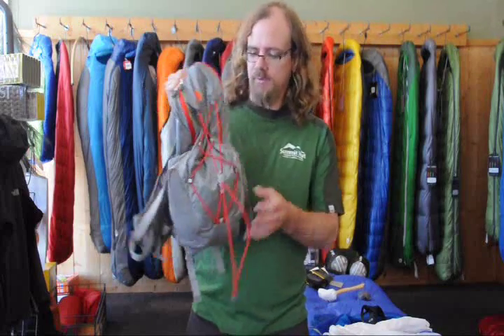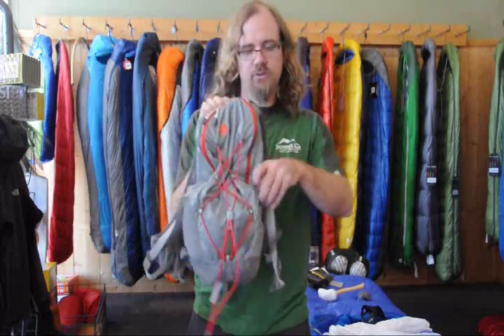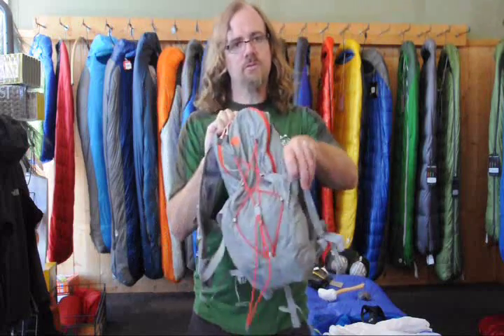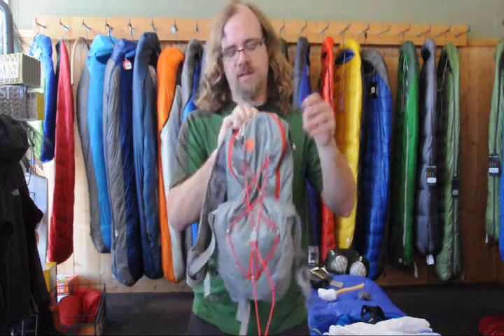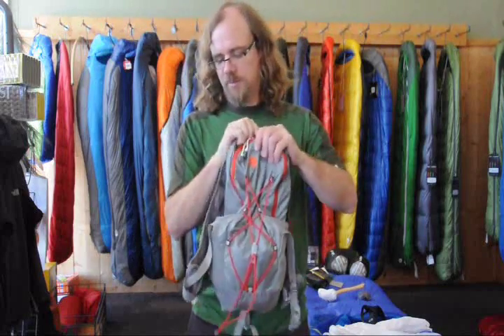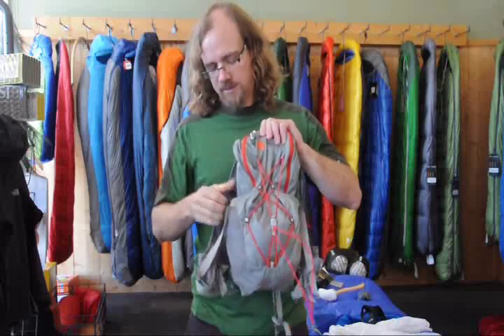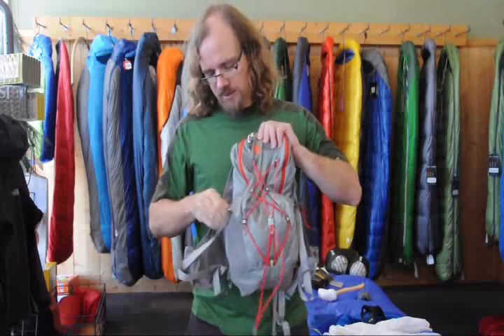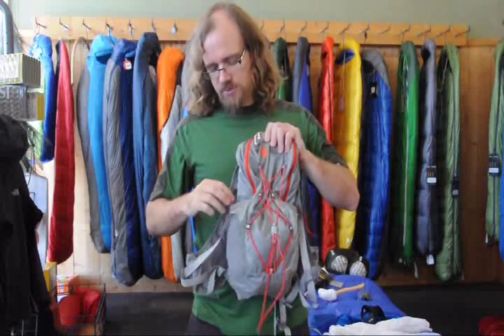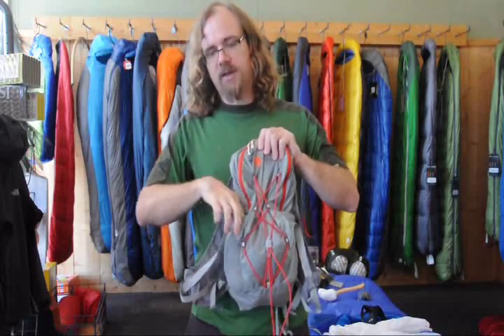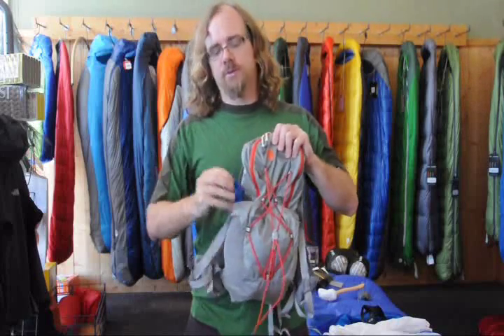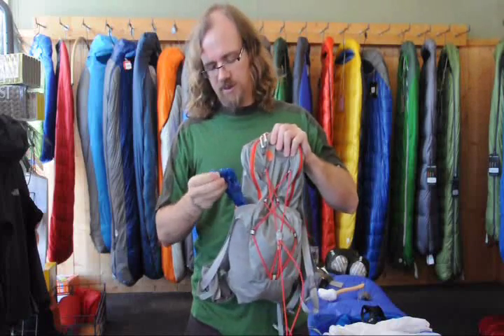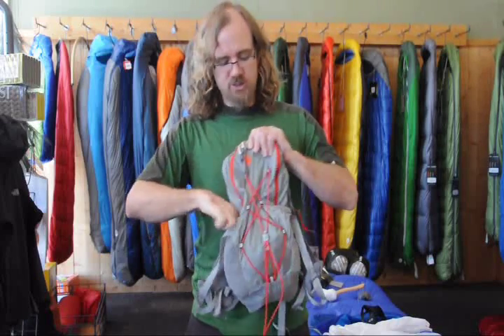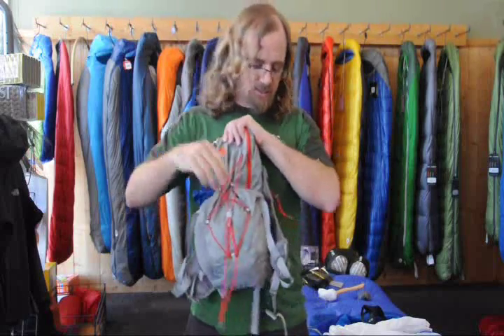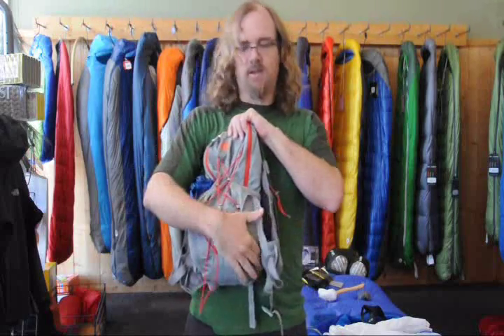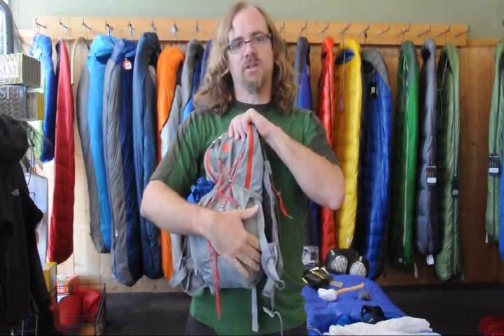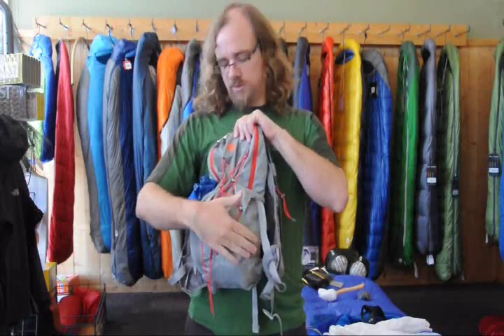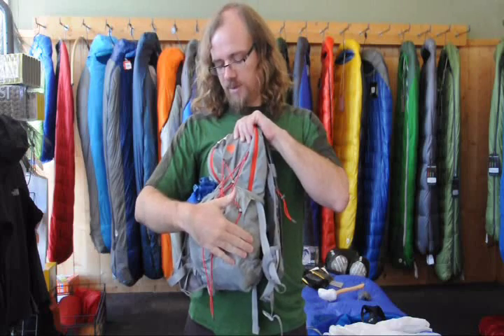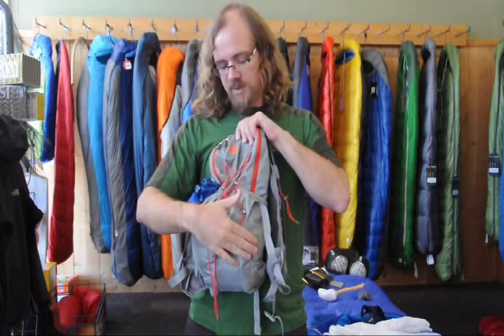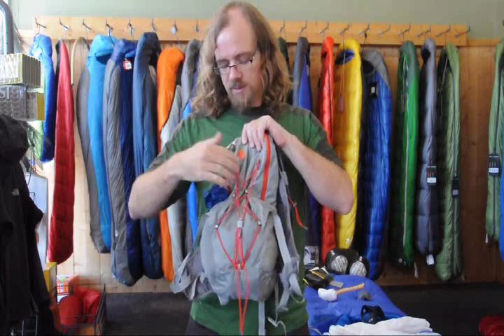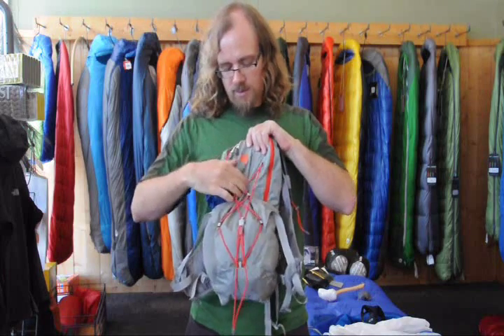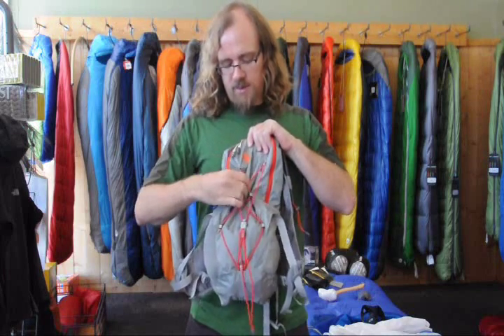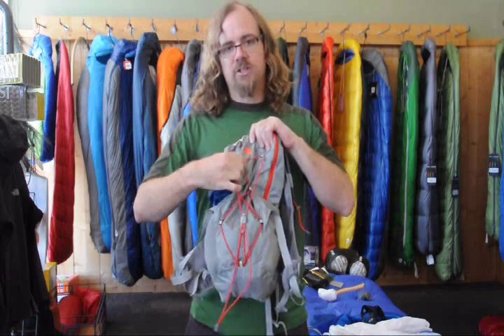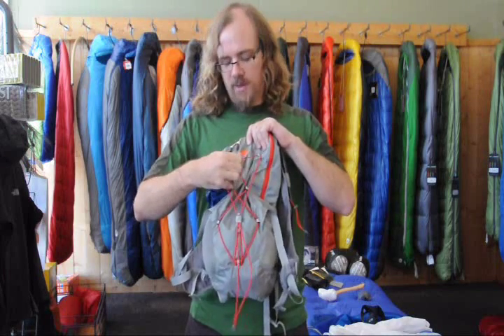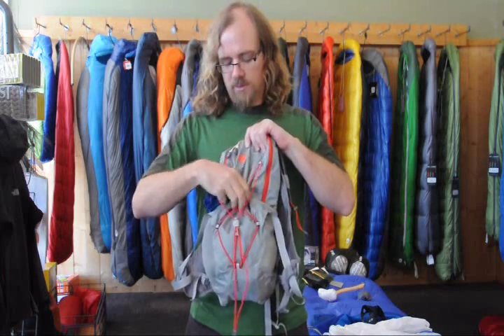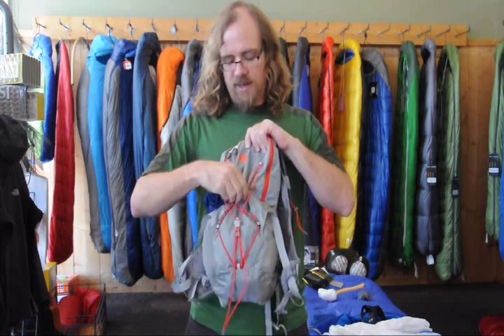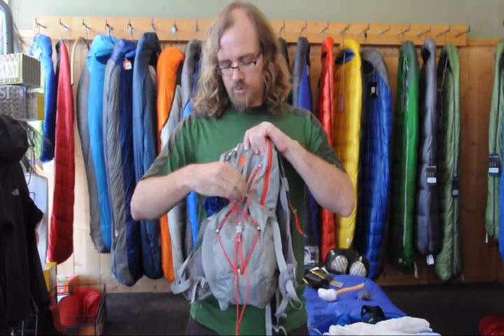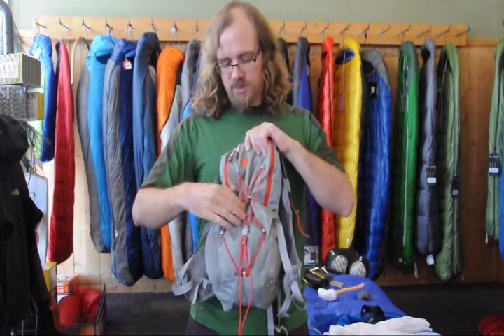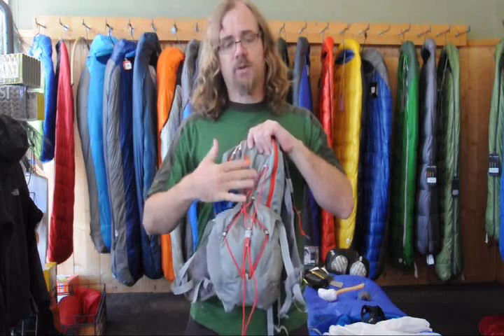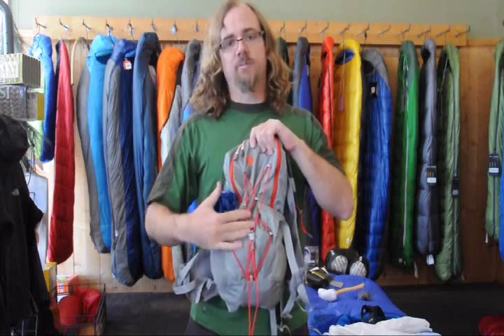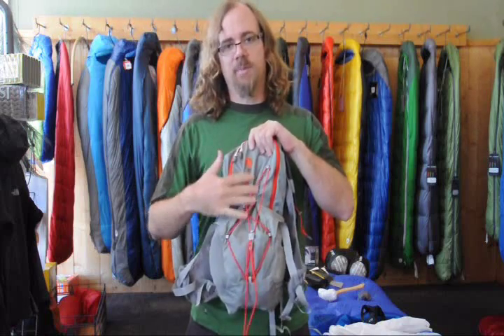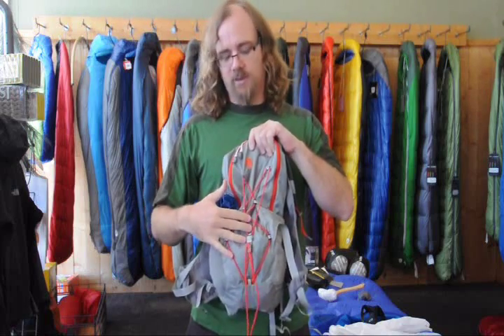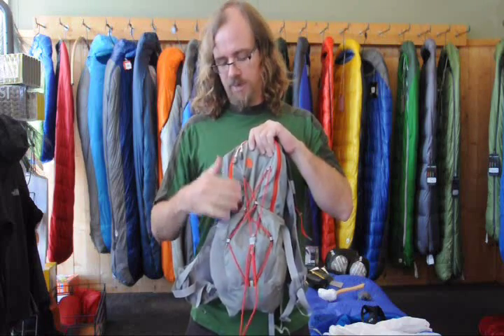We've got two nice tight side pockets. This is a great place for something like a windshield, and I usually keep my sunscreen on the other side. There's a nice bungee on the front for great extra storage, and it also helps to compress the pack down a little bit.